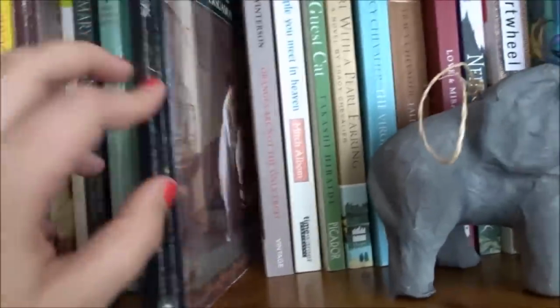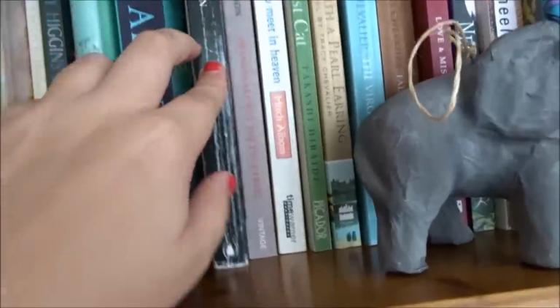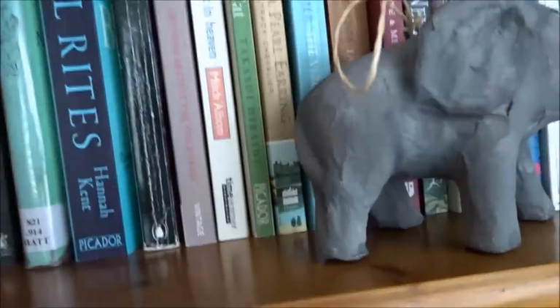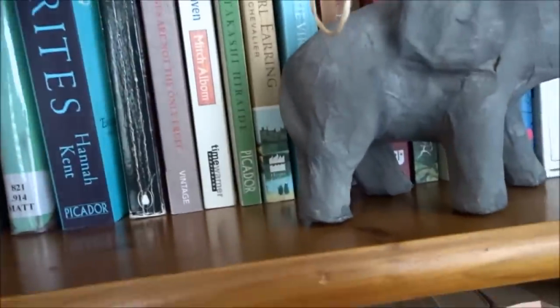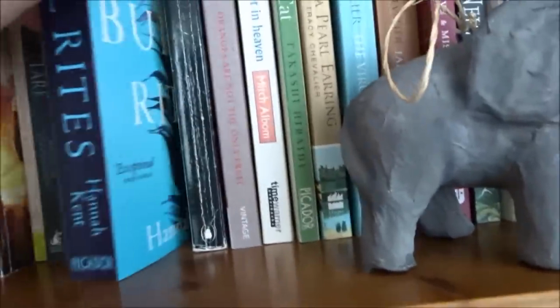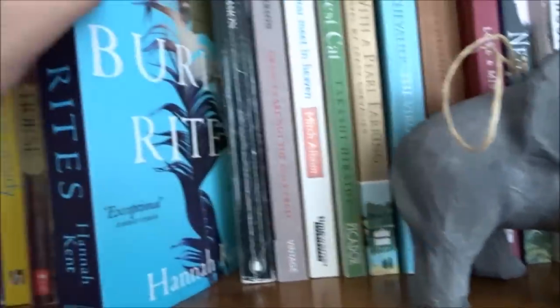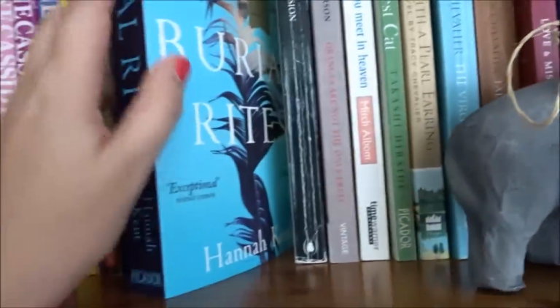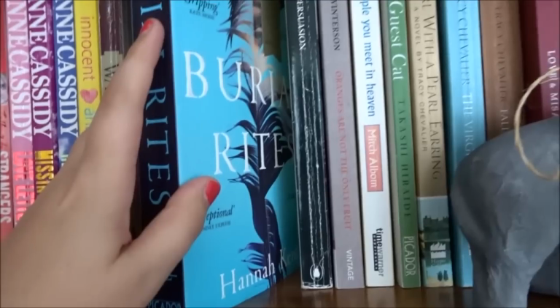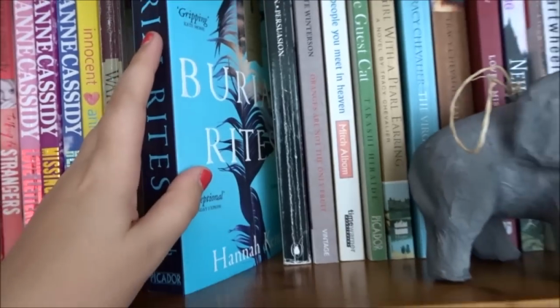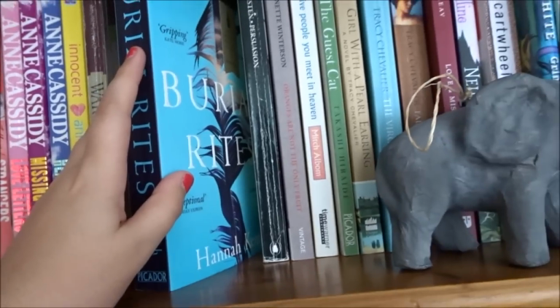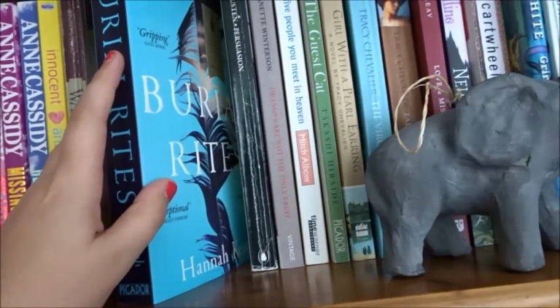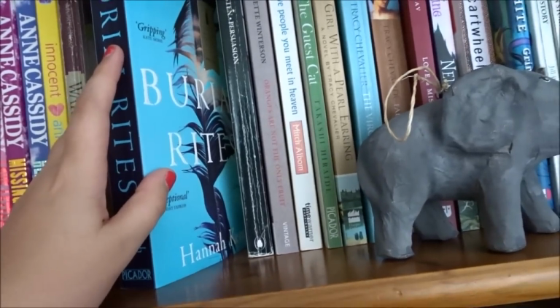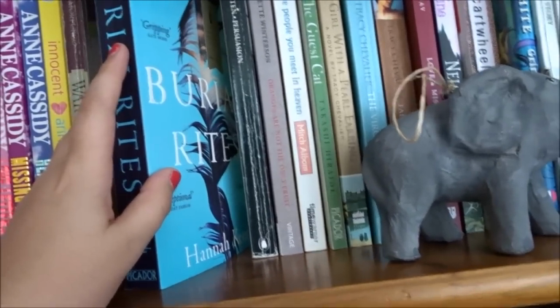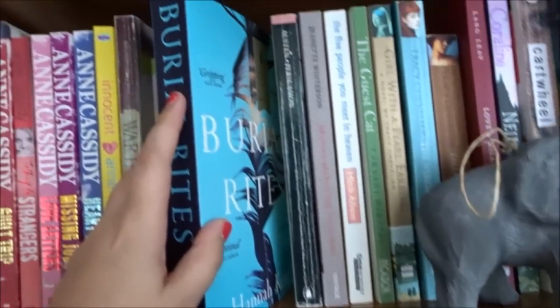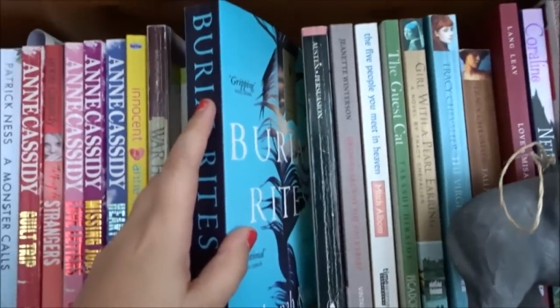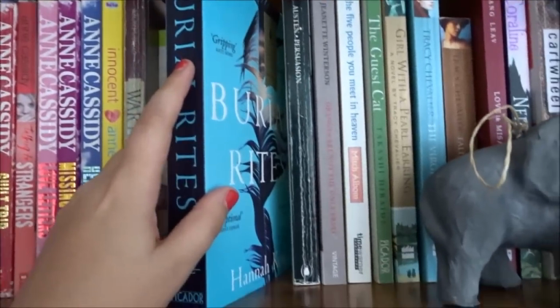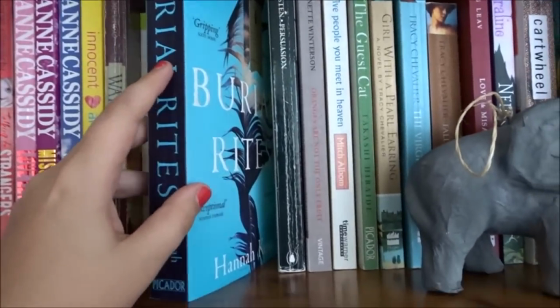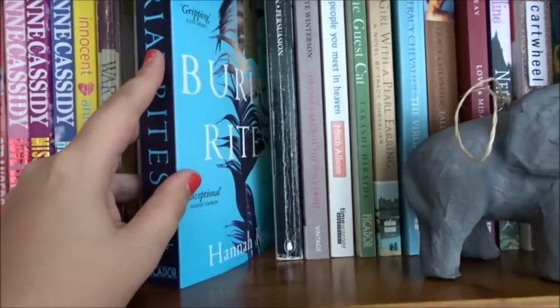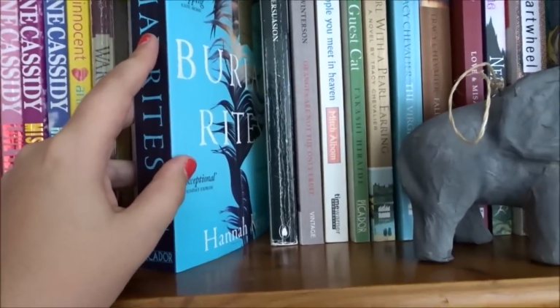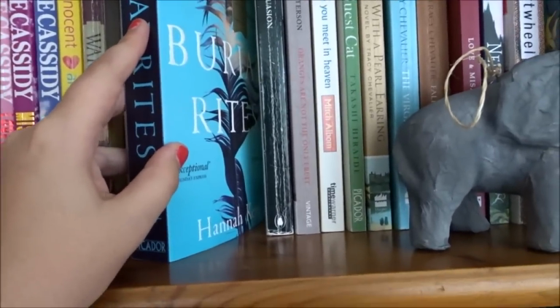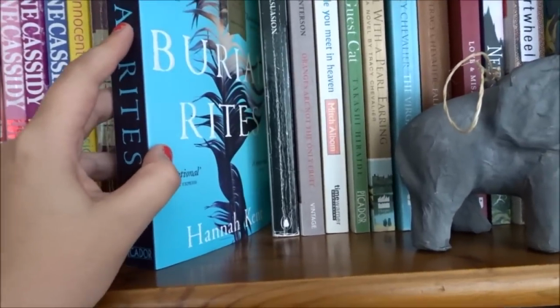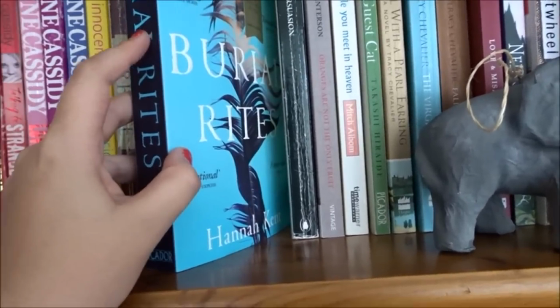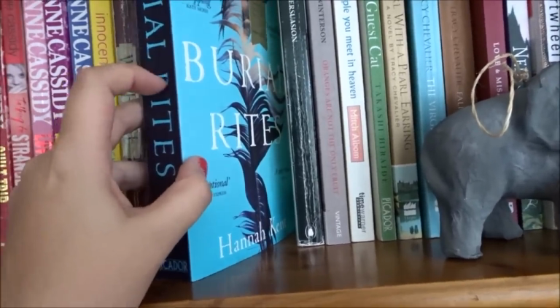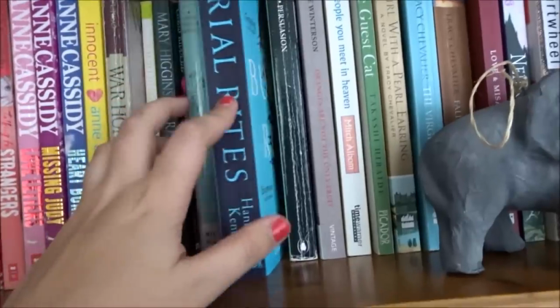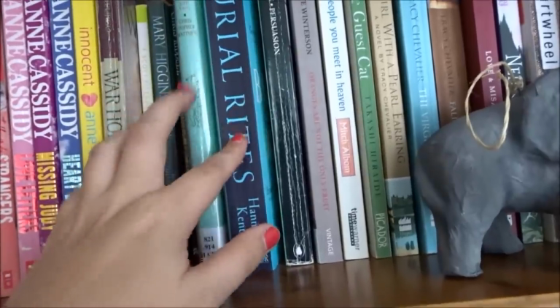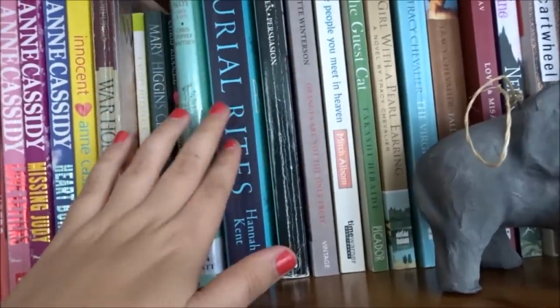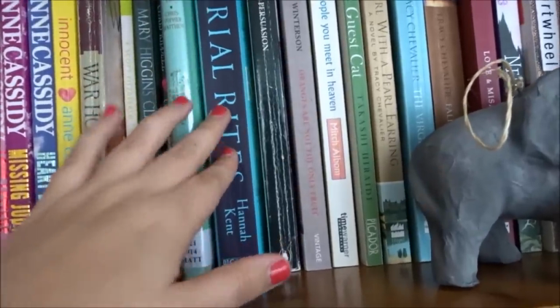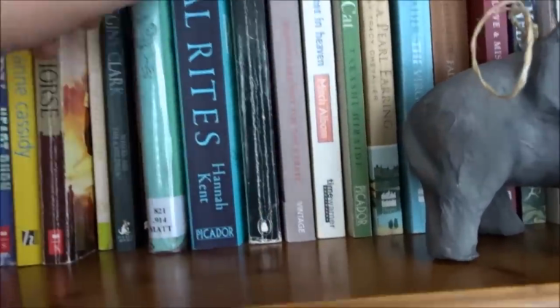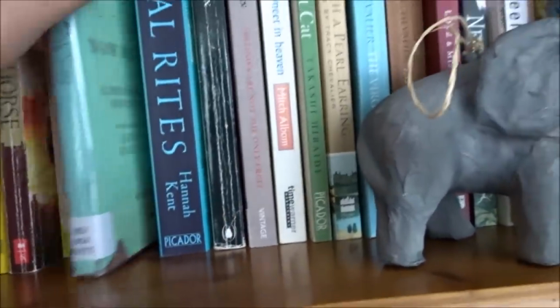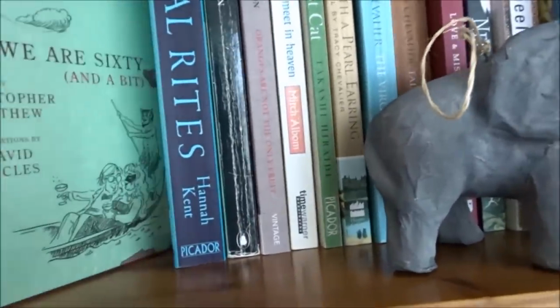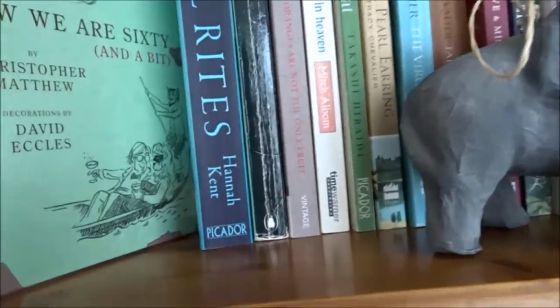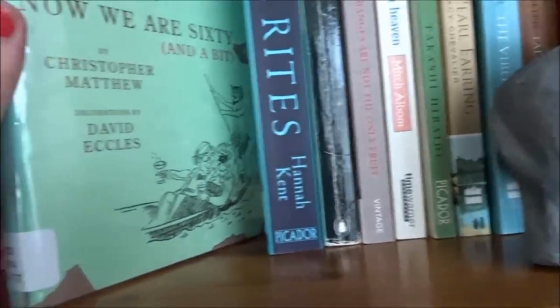Jane Austen's Persuasion — I've done a whole video review on that so I'll link that down below. Burial Rites by Hannah Kent — oh, boring. I was just bored. I read a lot of historical fiction and this just didn't do it for me.